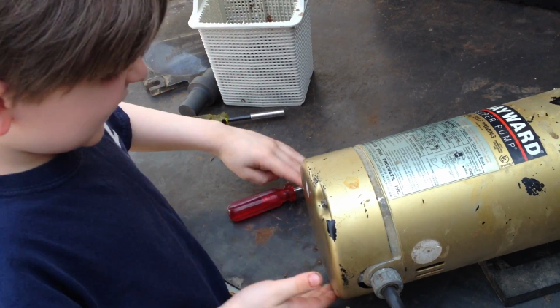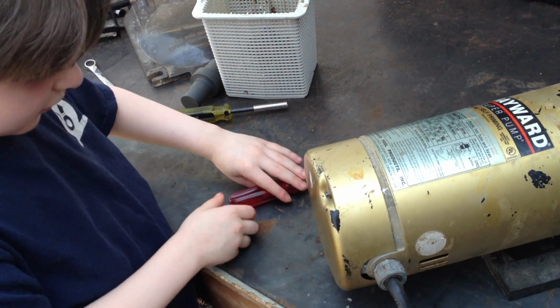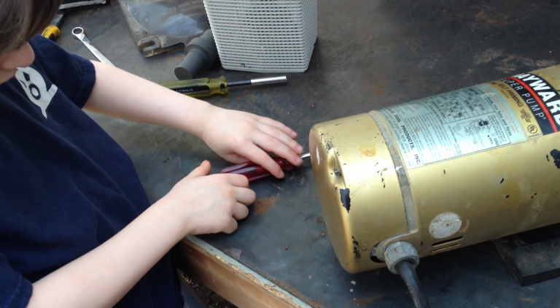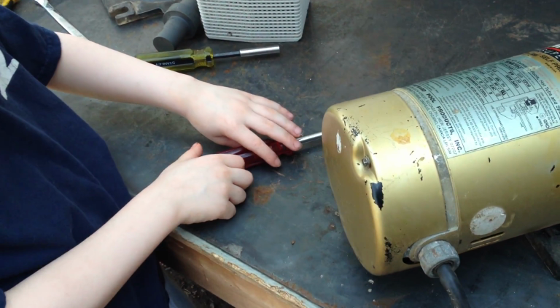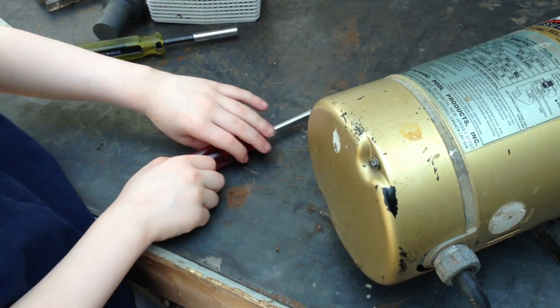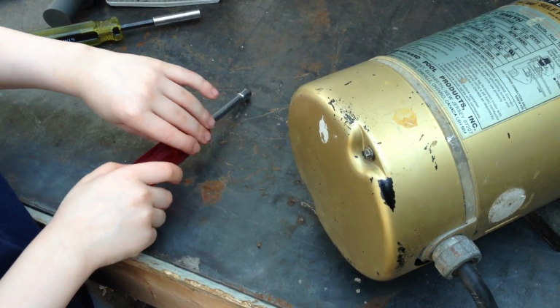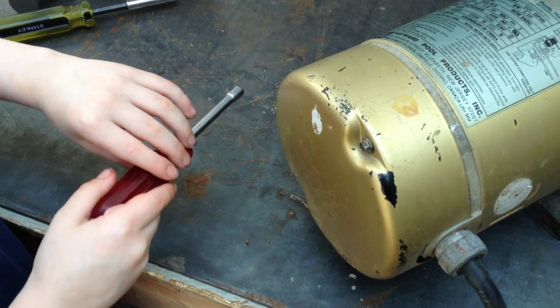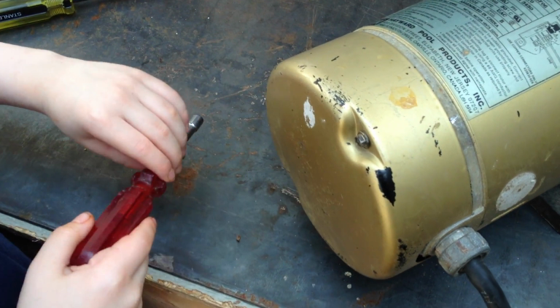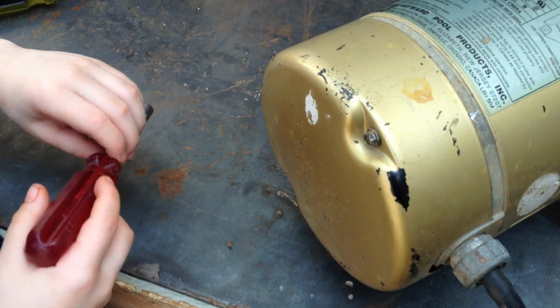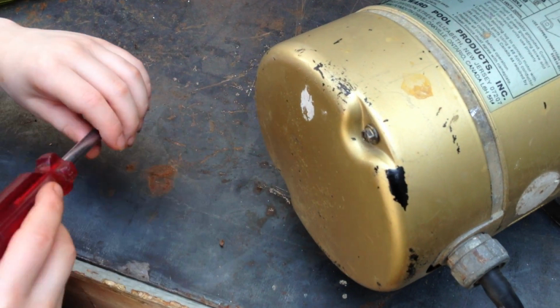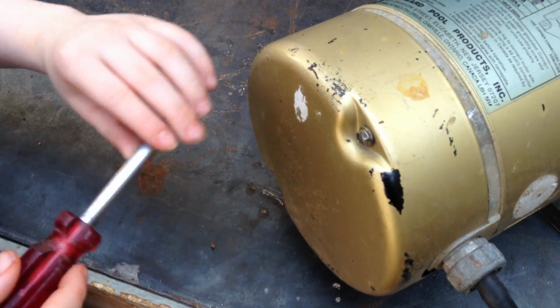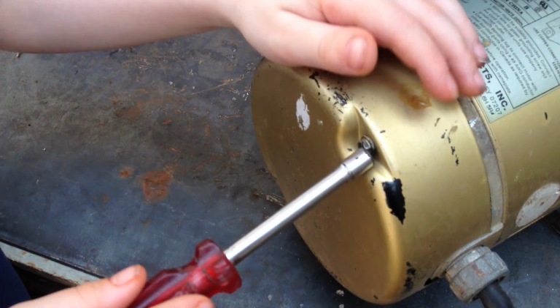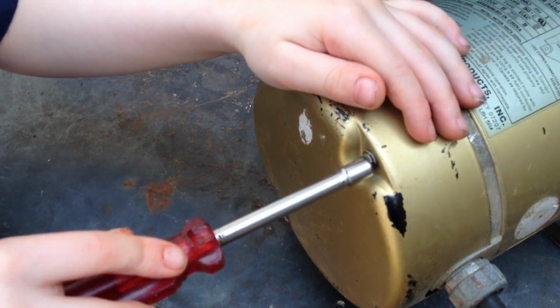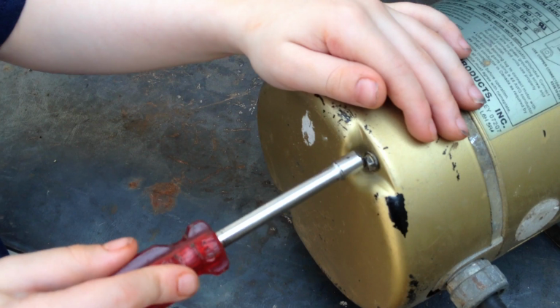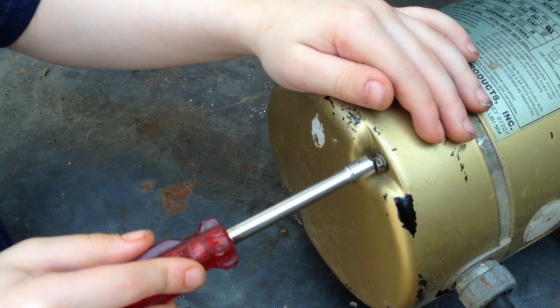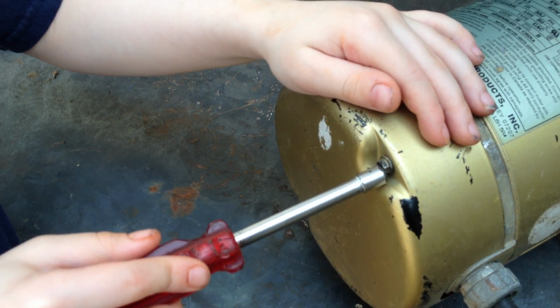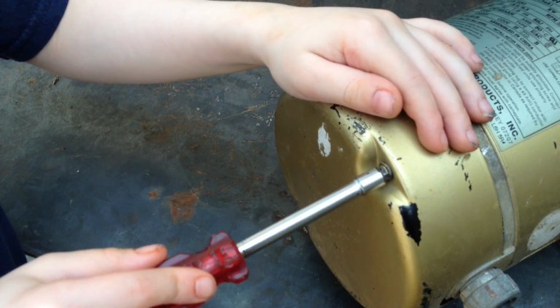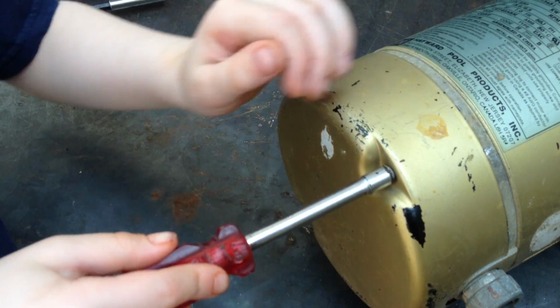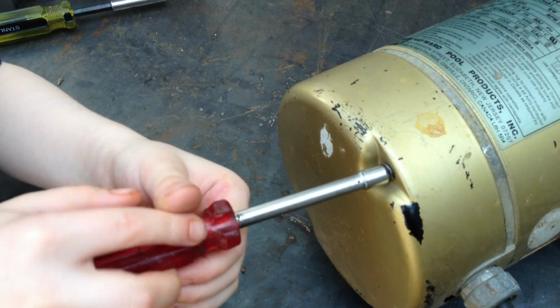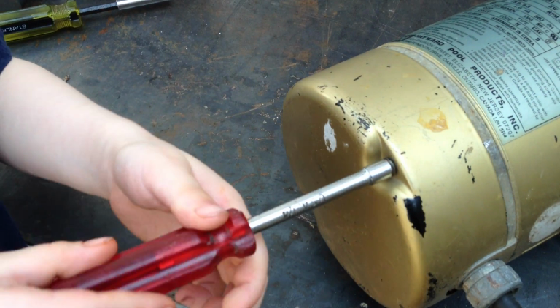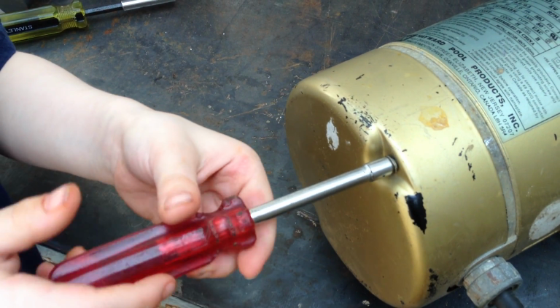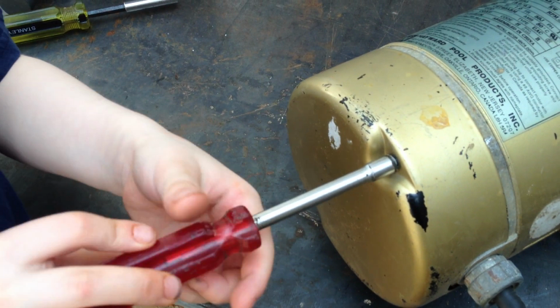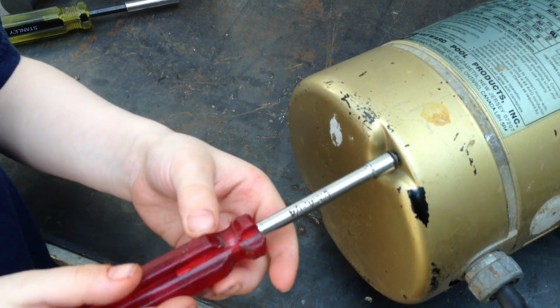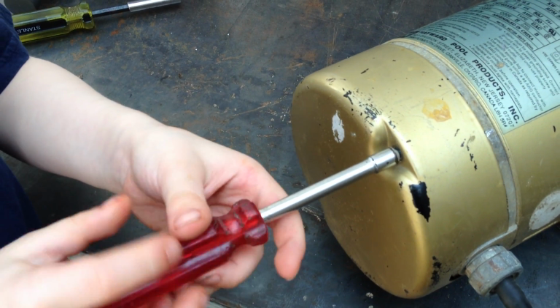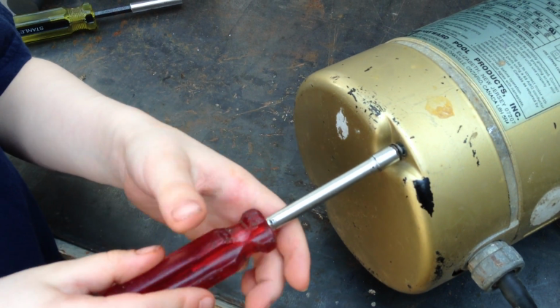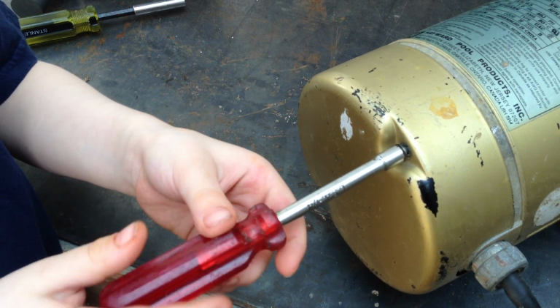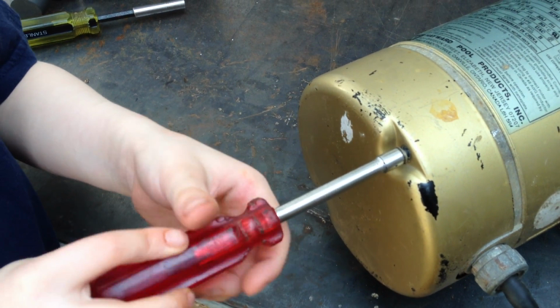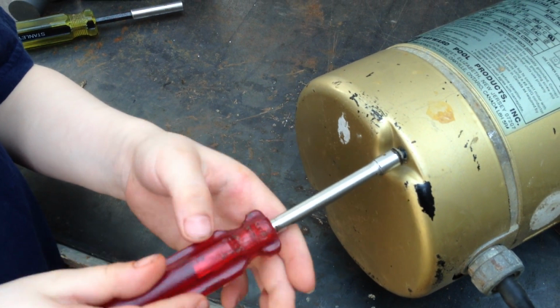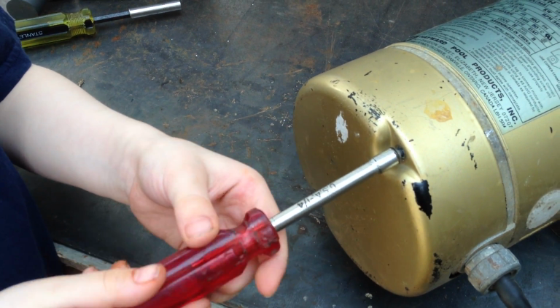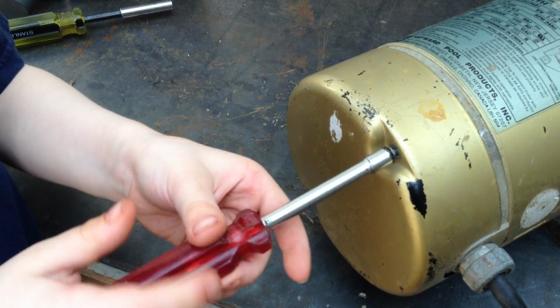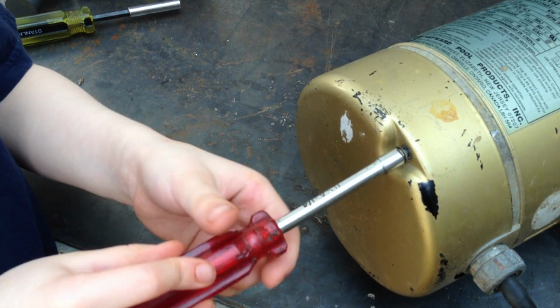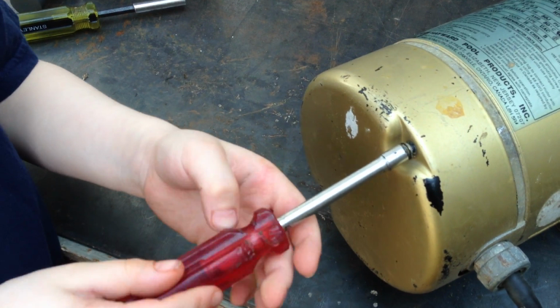Sometimes if the cover doesn't pull off just like that, what you want to do is put your nut driver back on it and loosen the screws, because sometimes it feels really loose but you have a couple more turns. Go ahead and do the top one and the bottom one one more time too.